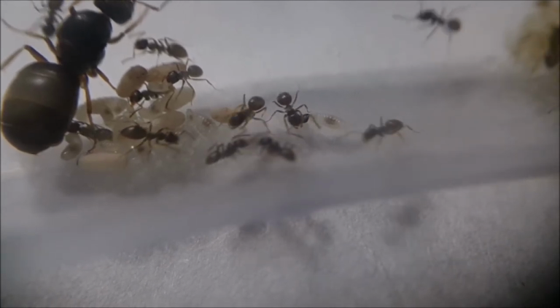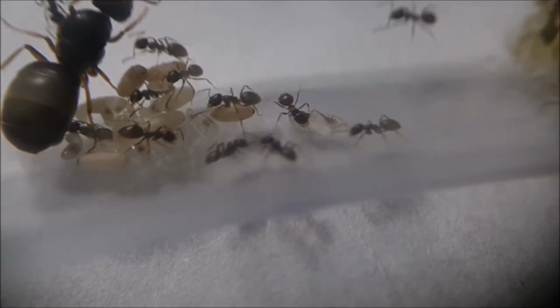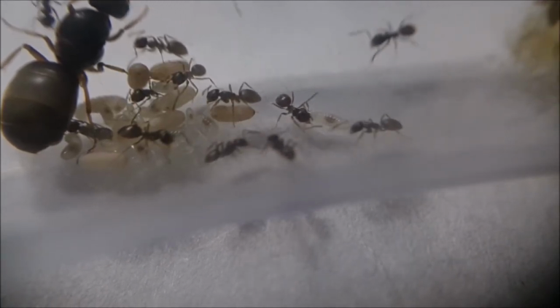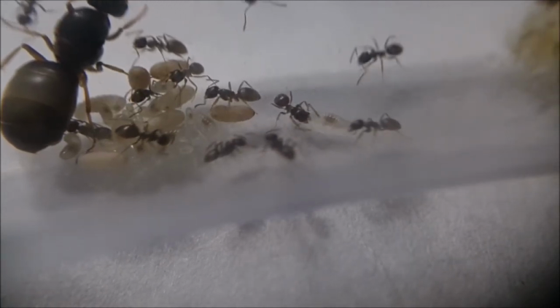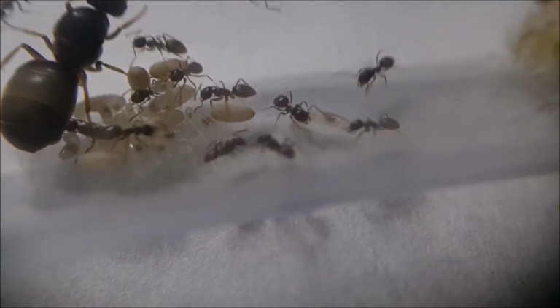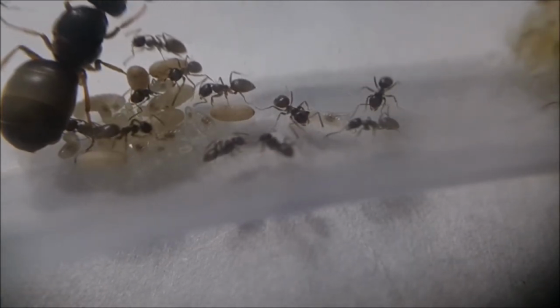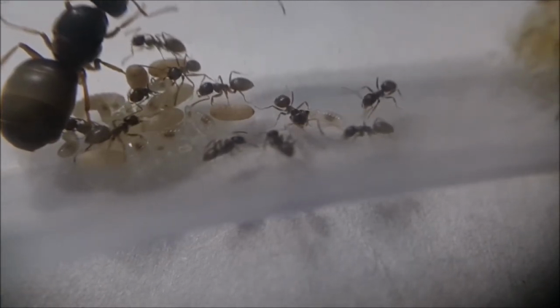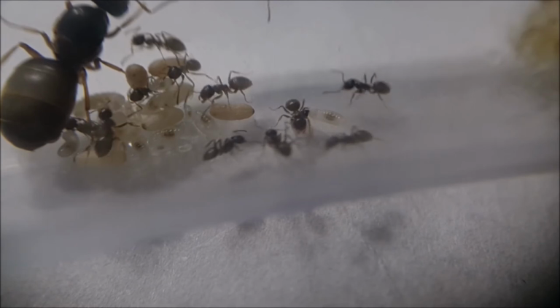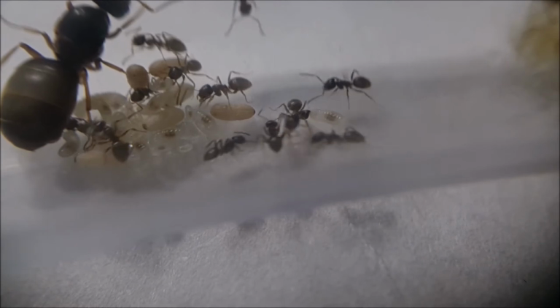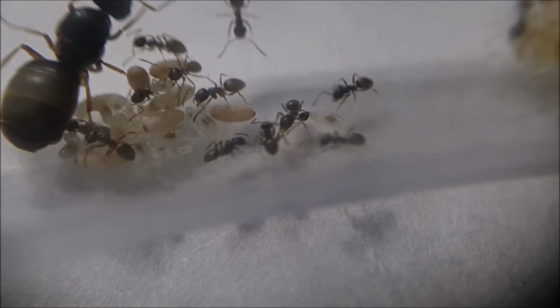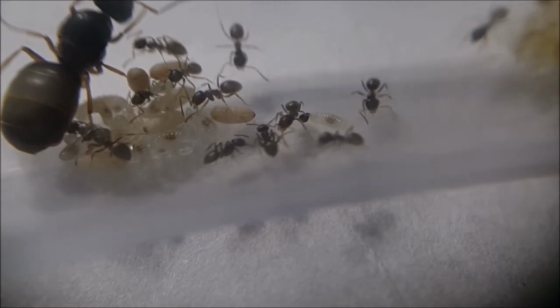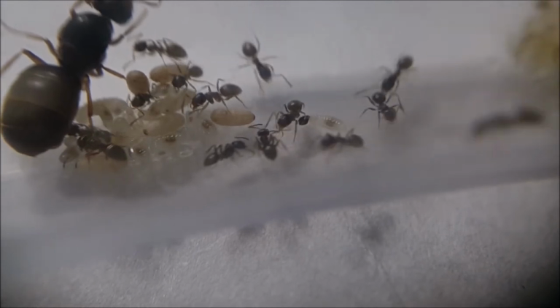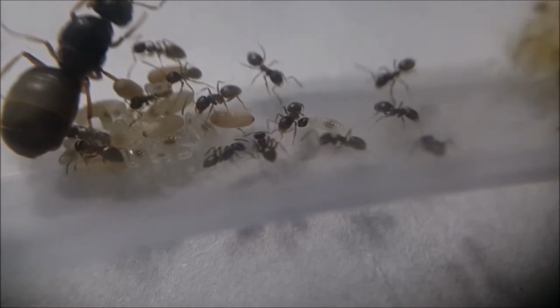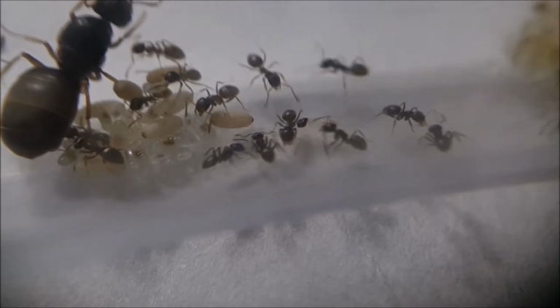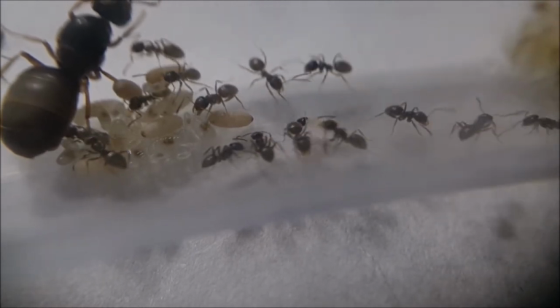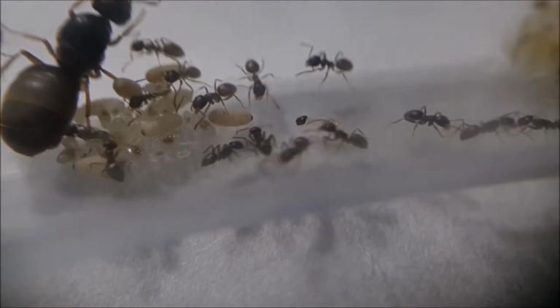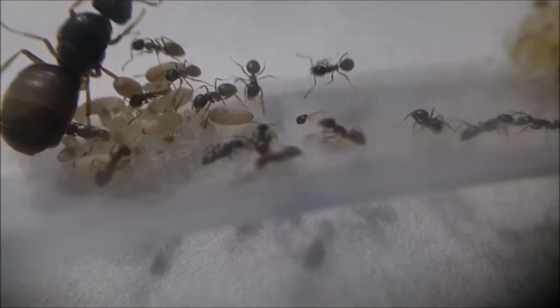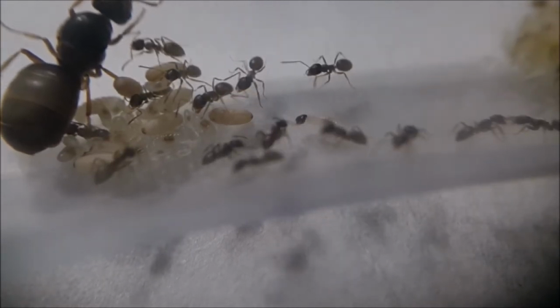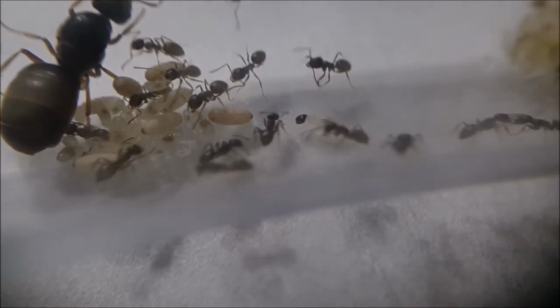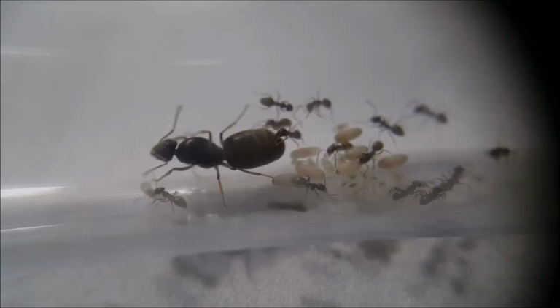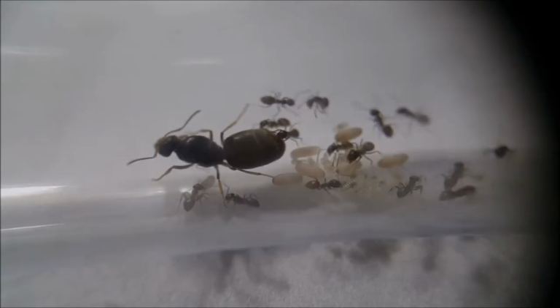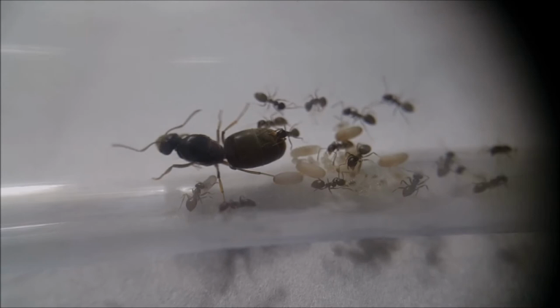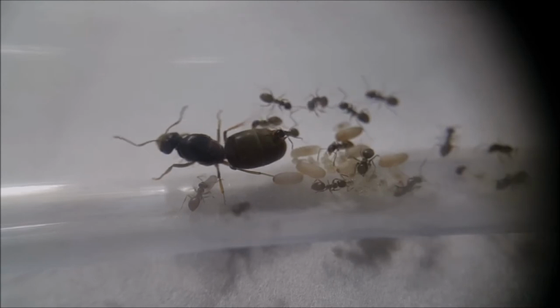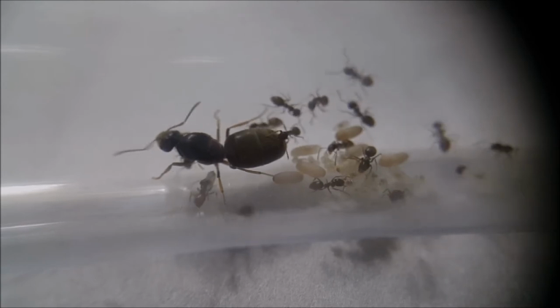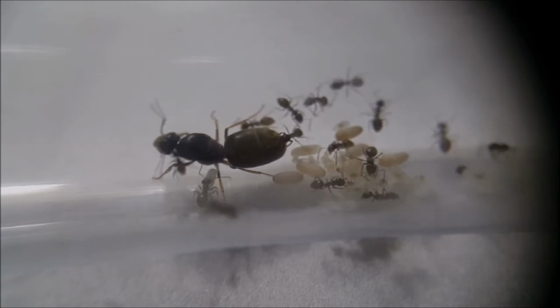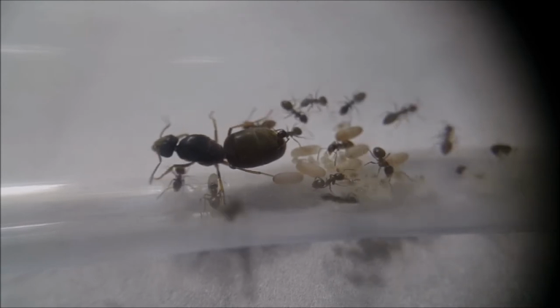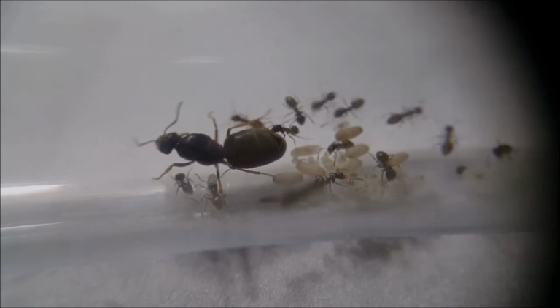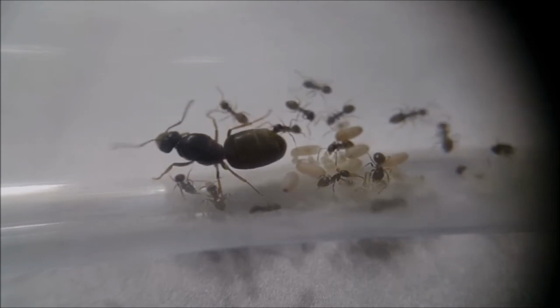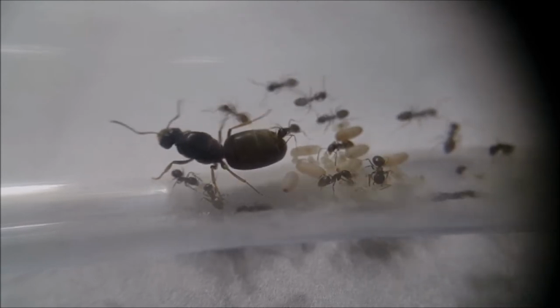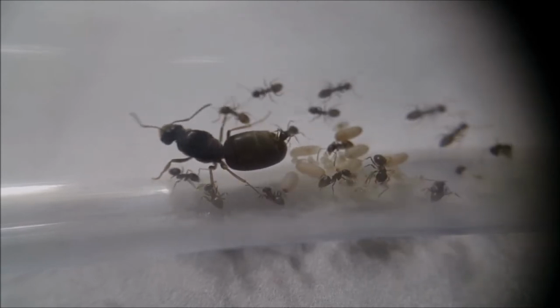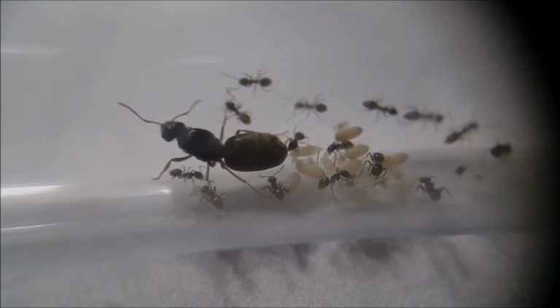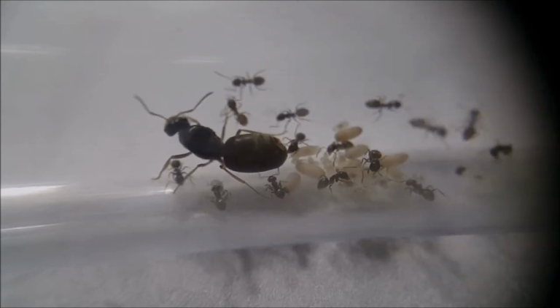Fun fact: the ants don't actually eat the steak — they only consume the juices. After that, the workers will regurgitate the juices to the larvae as nourishment. This process is called trophallaxis.